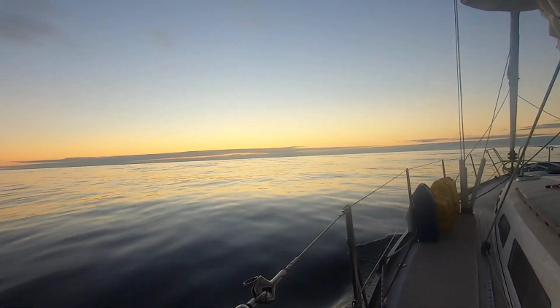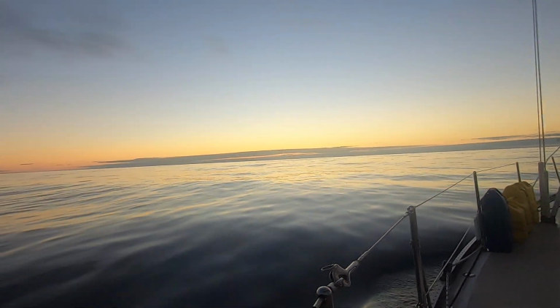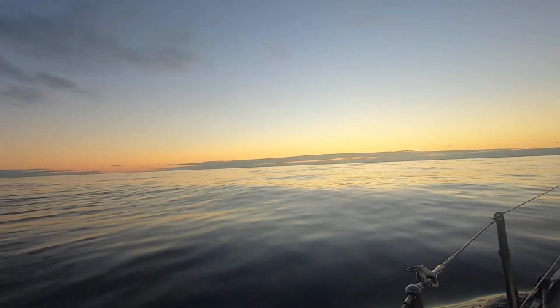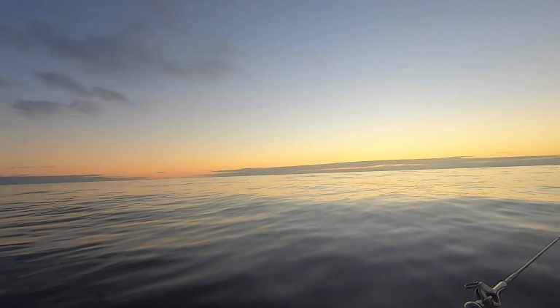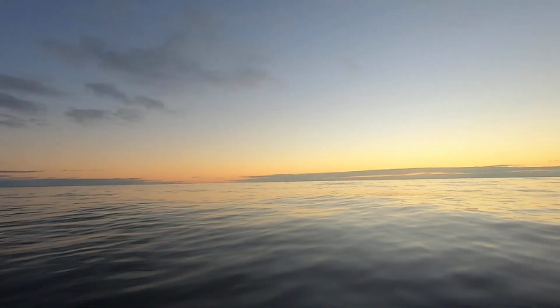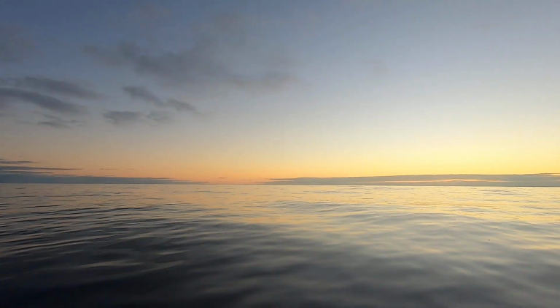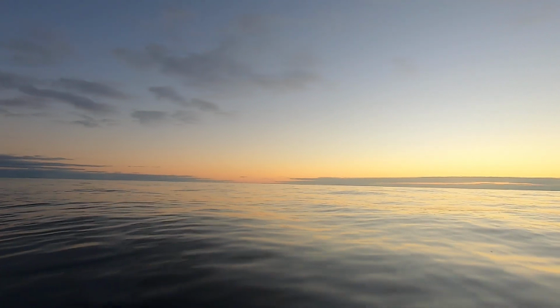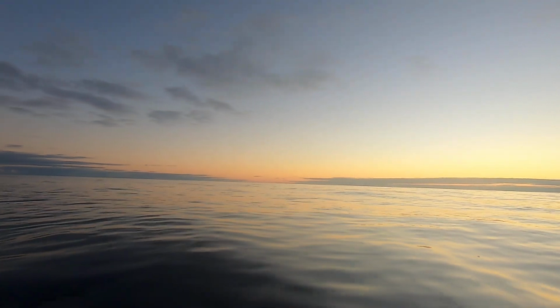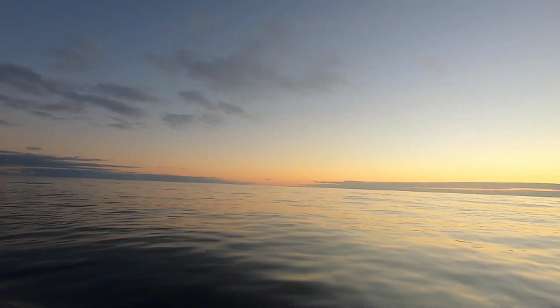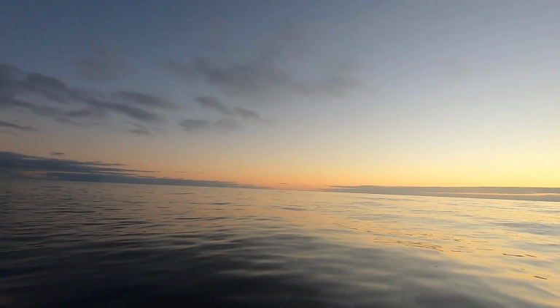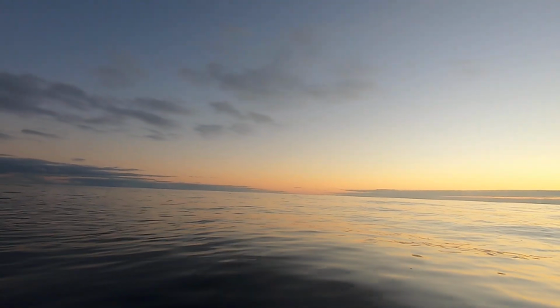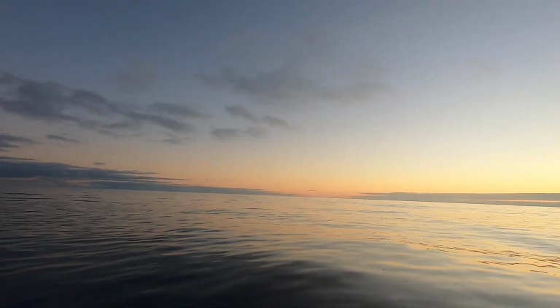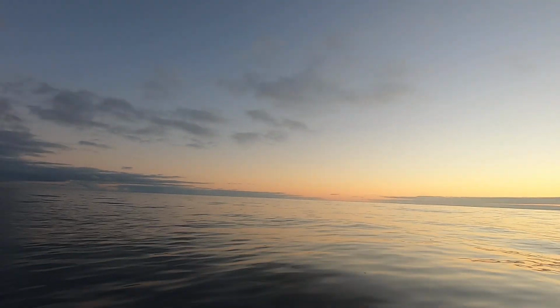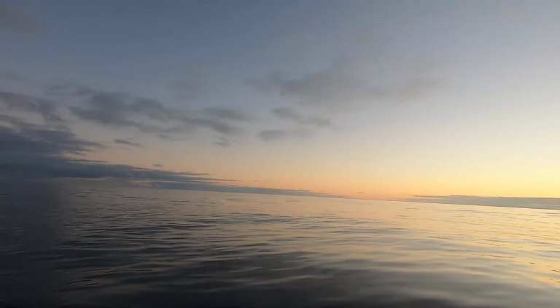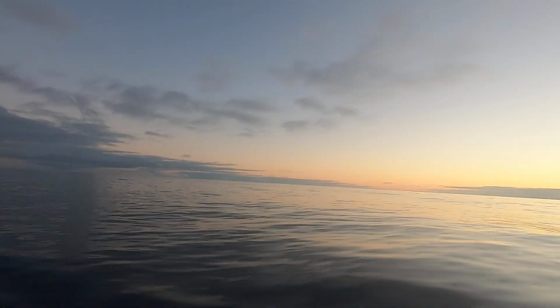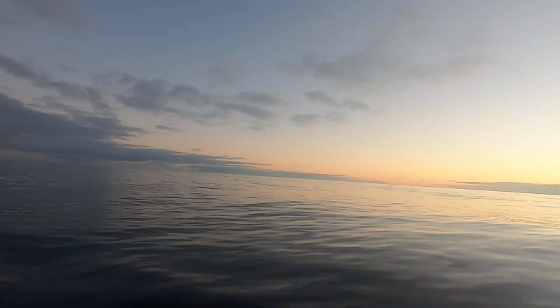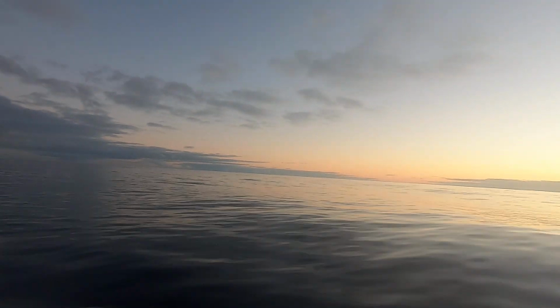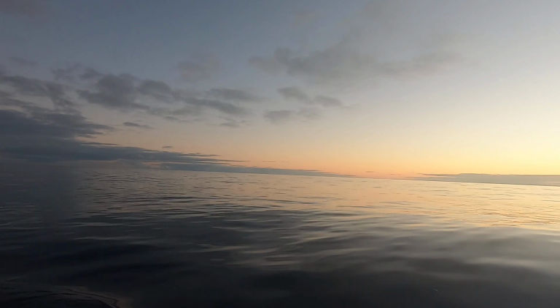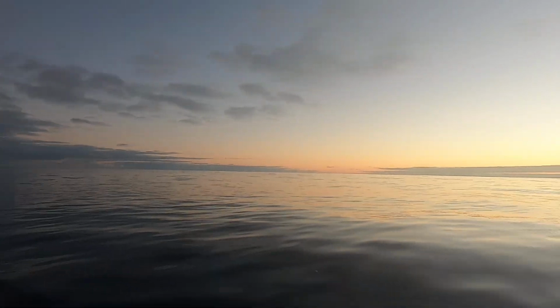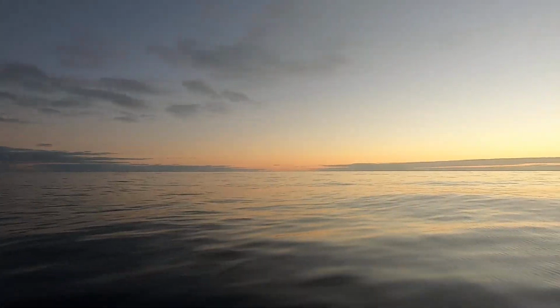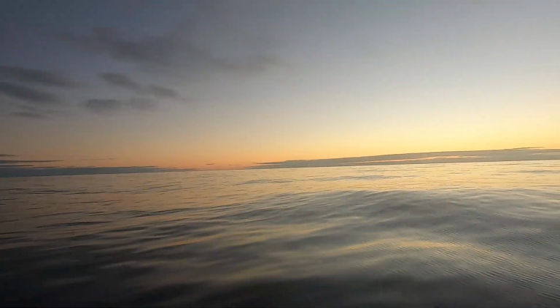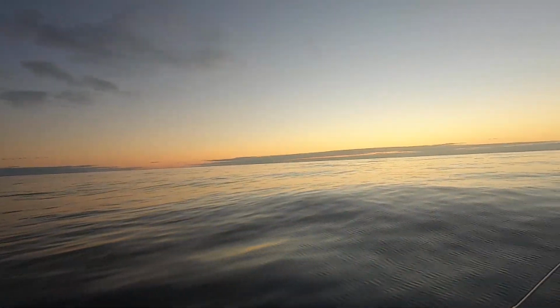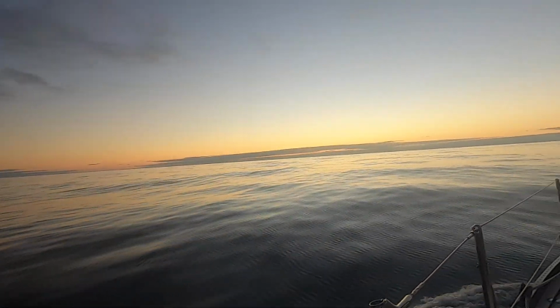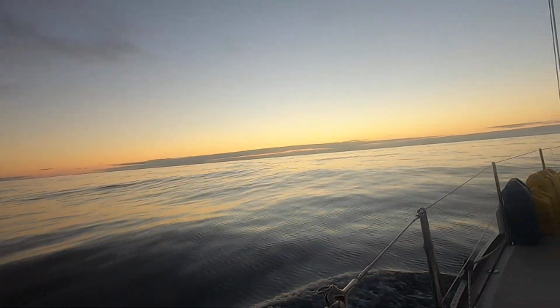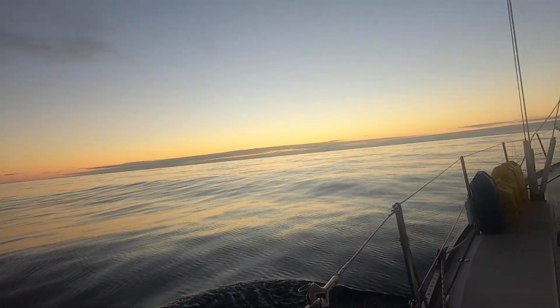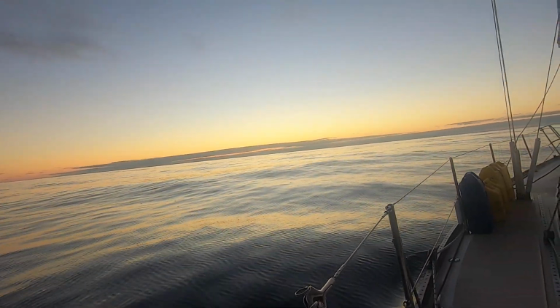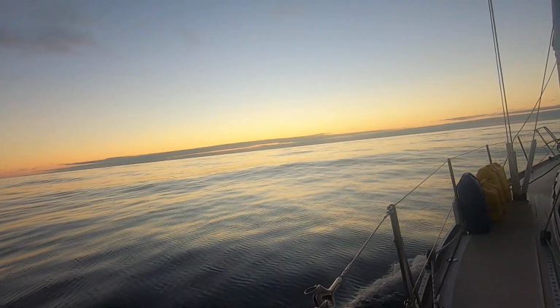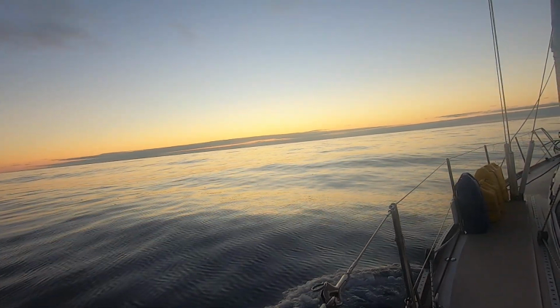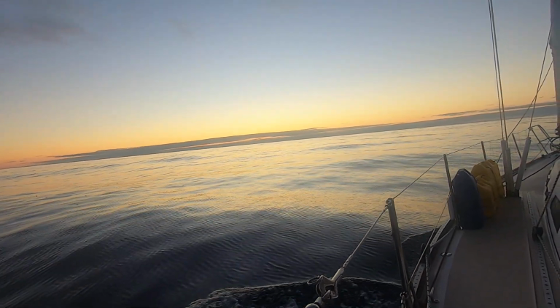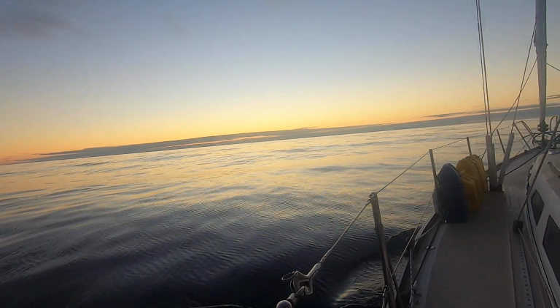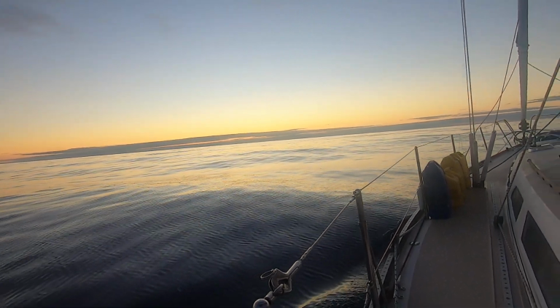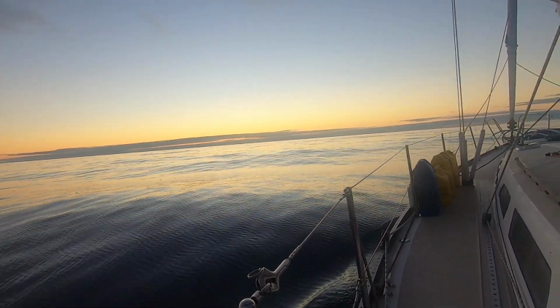But isn't this beautiful? The sun is almost out — it's a gorgeous sky. It's quiet. I'm going to be quiet and let you listen to the water for a little while and watch the jellyfish go by.